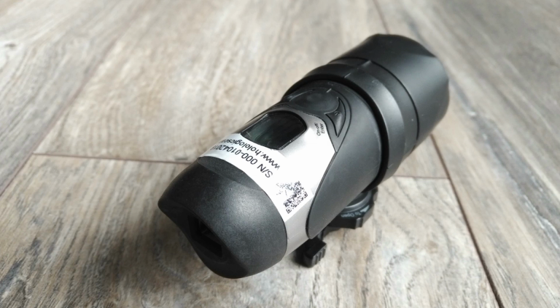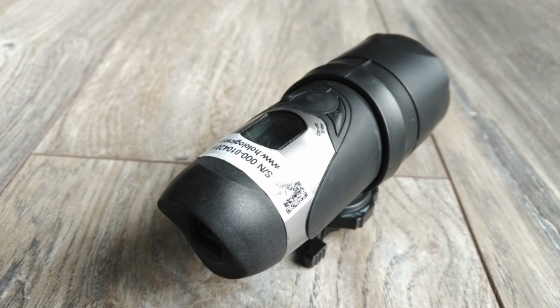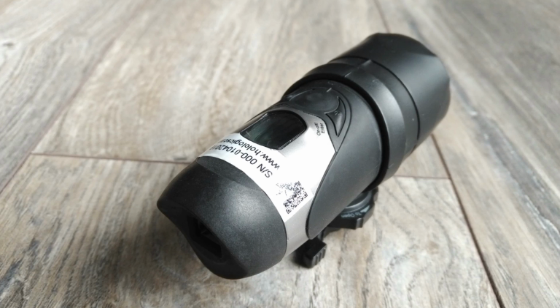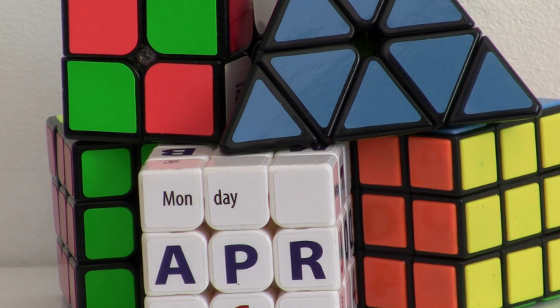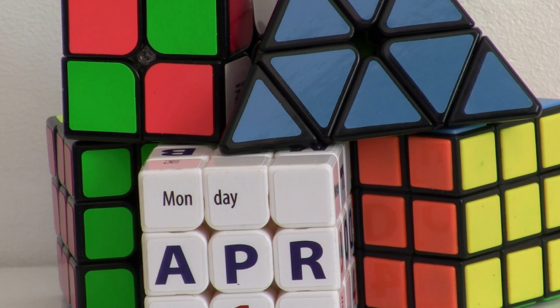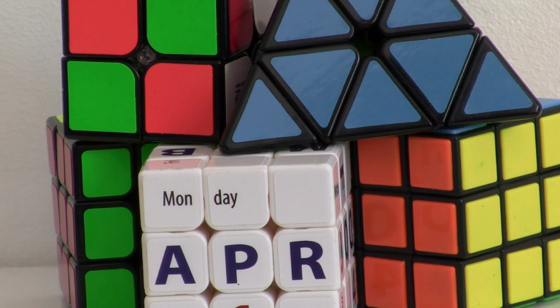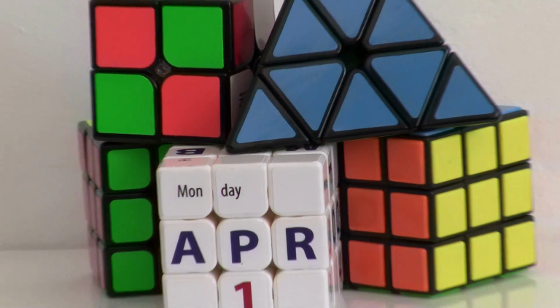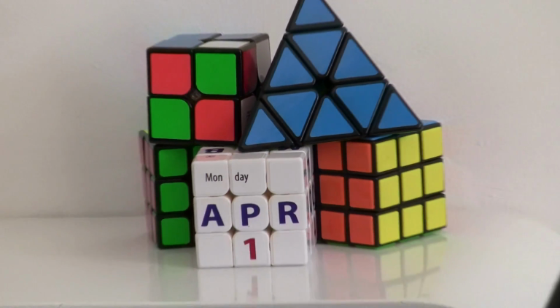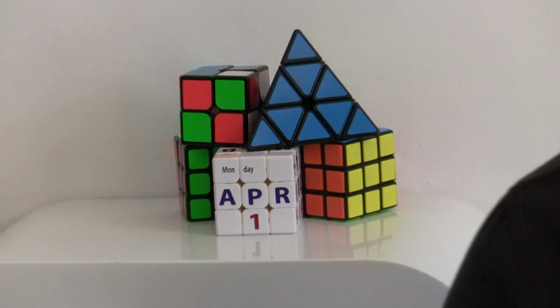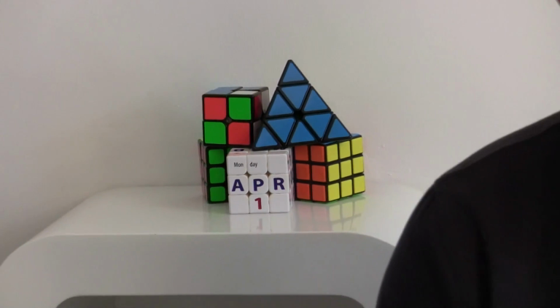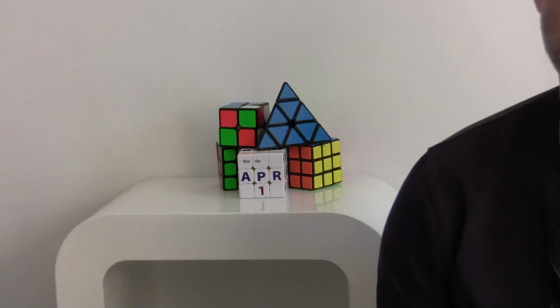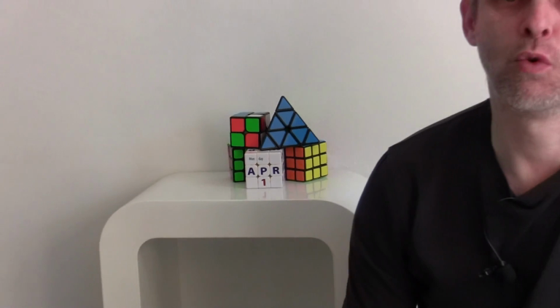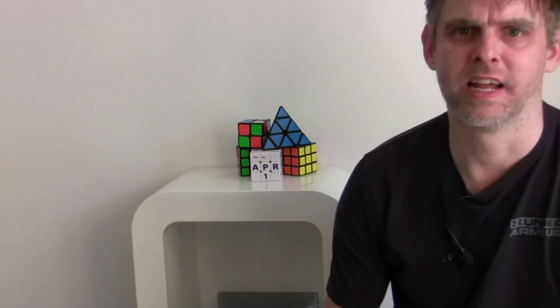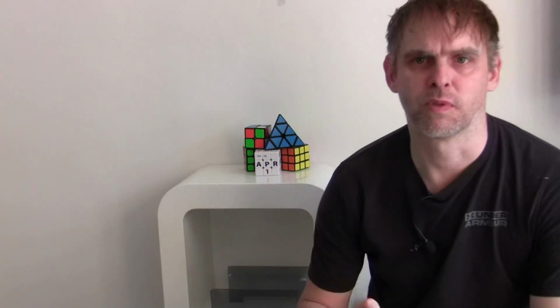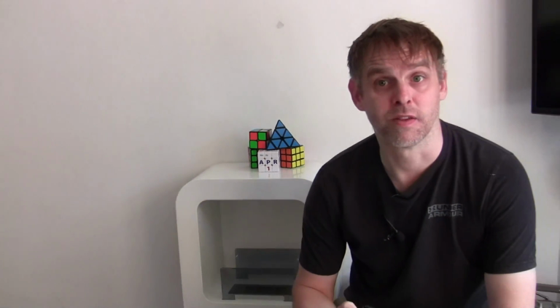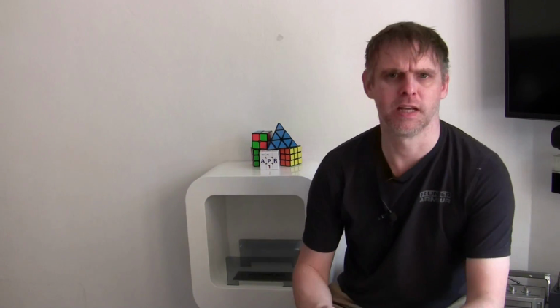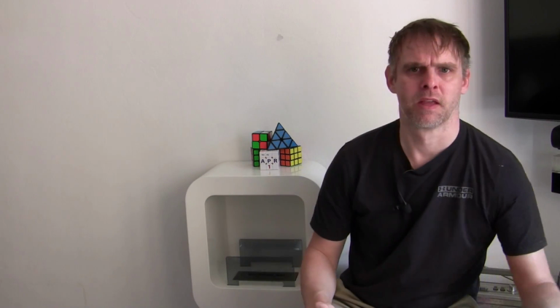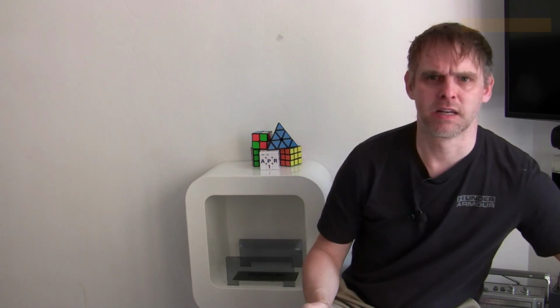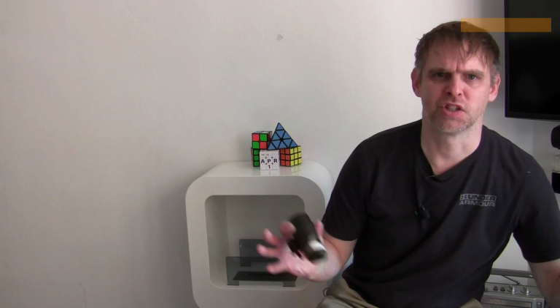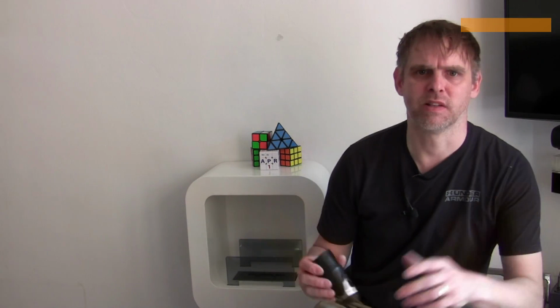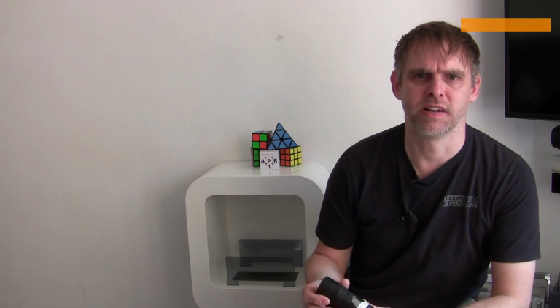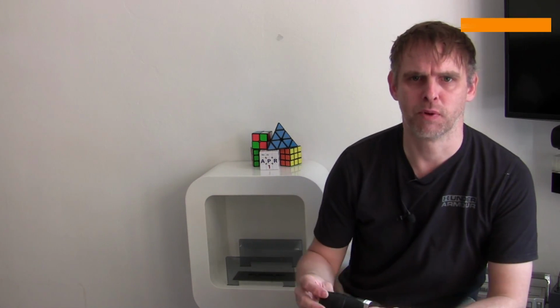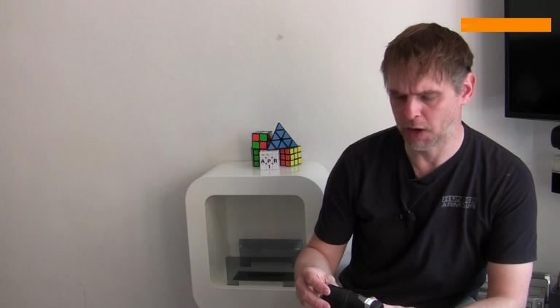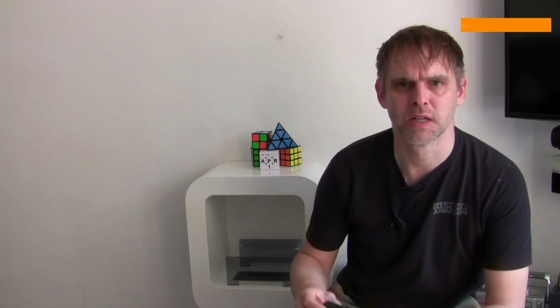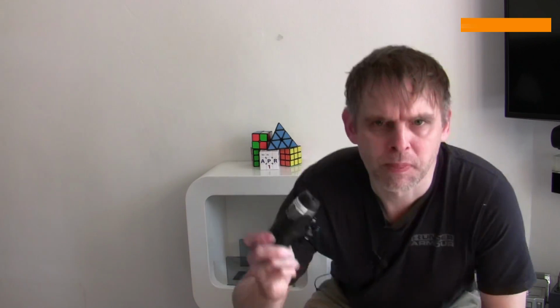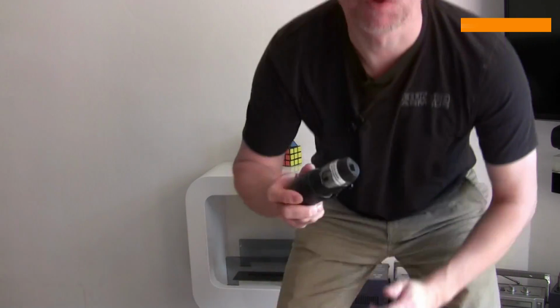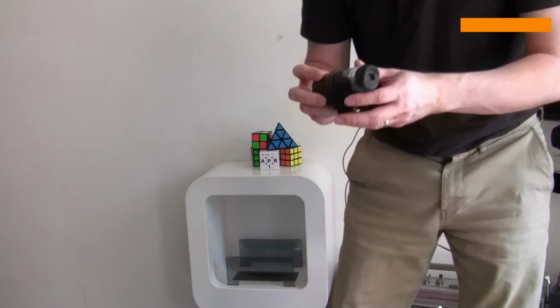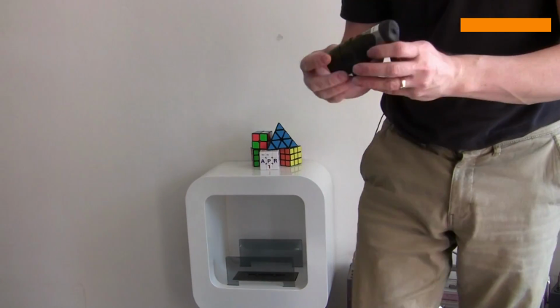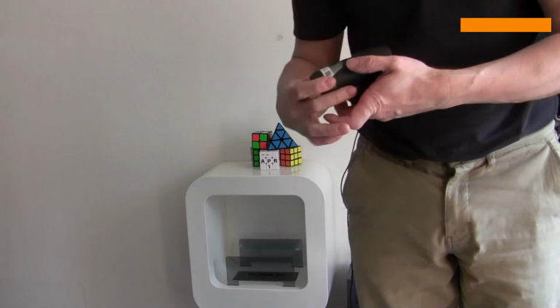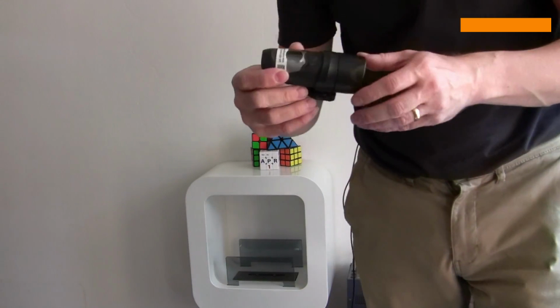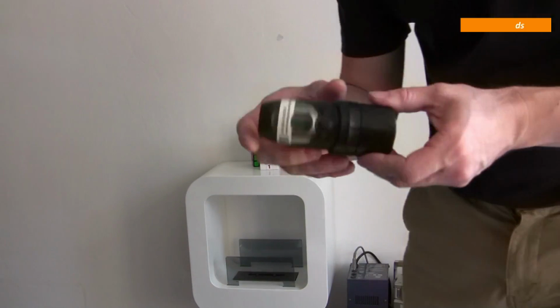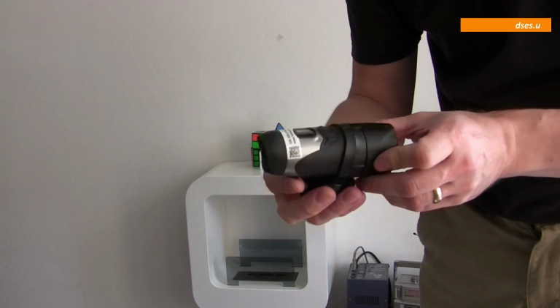Wait a minute — it's not Tuesday, today's Monday, what gives? Well, I've been pratting around all weekend with something rather special here and I just couldn't wait another day to put this video out, because if you're an electrician this is going to give you a wiring wide-on.